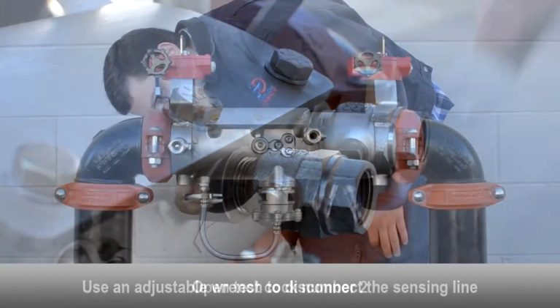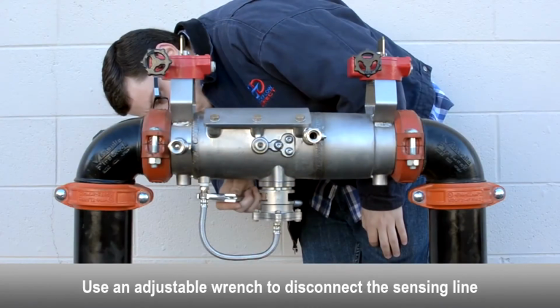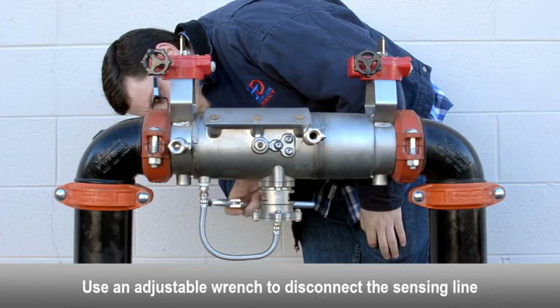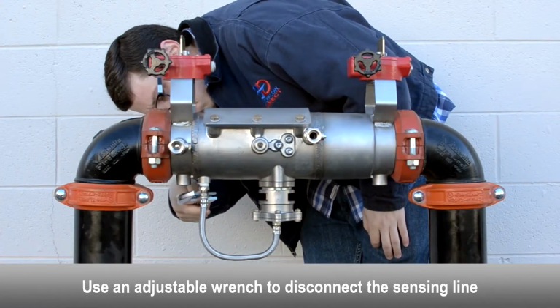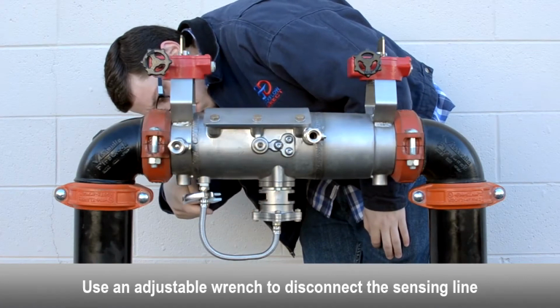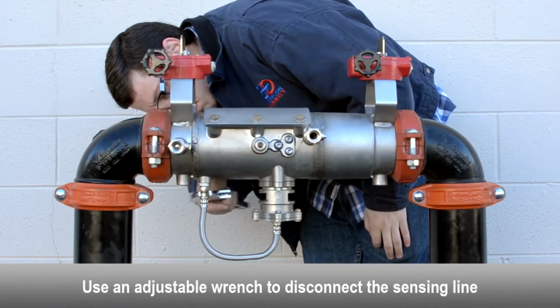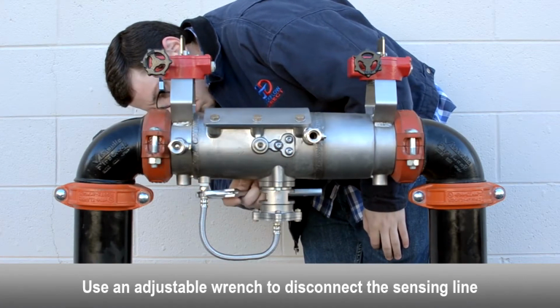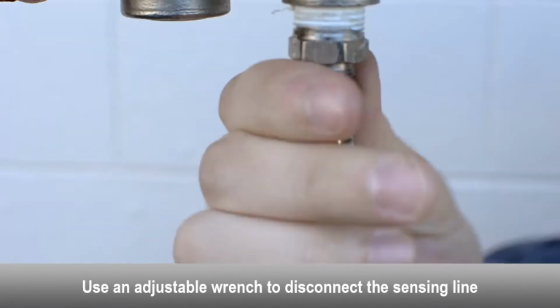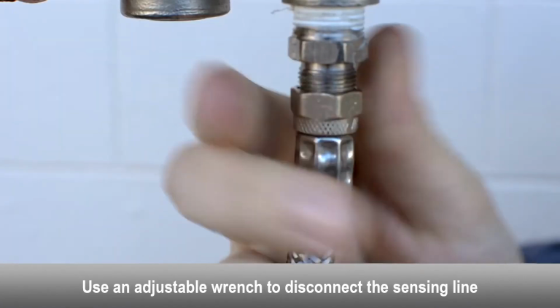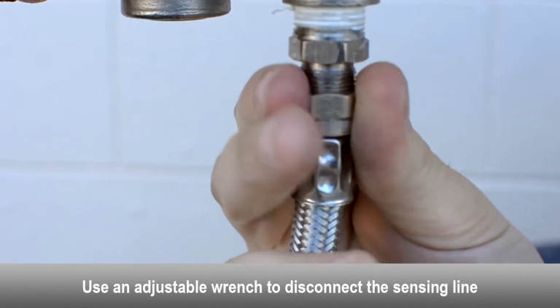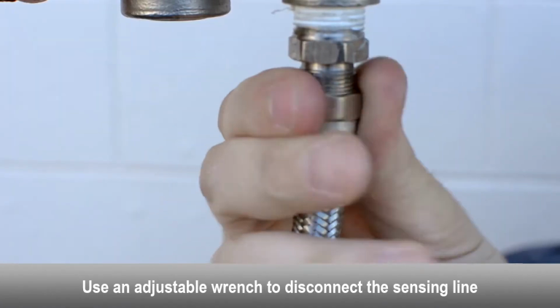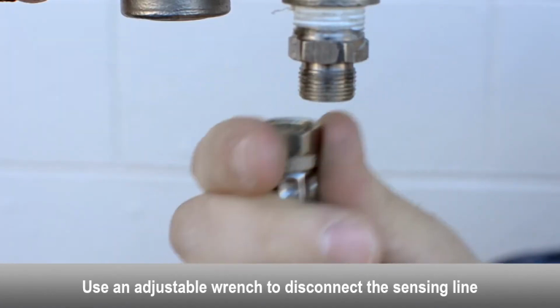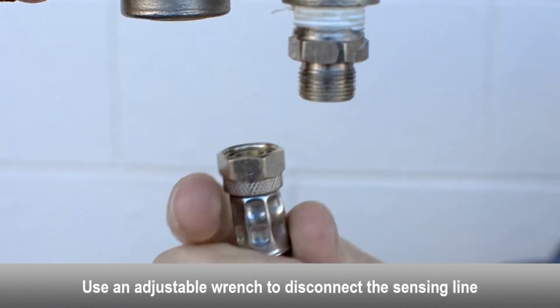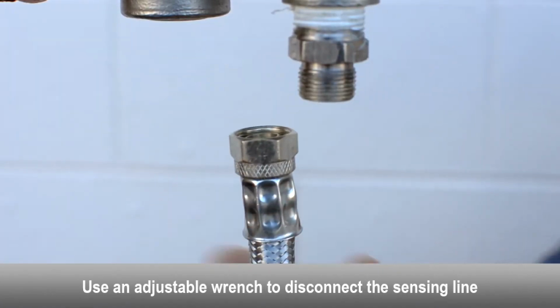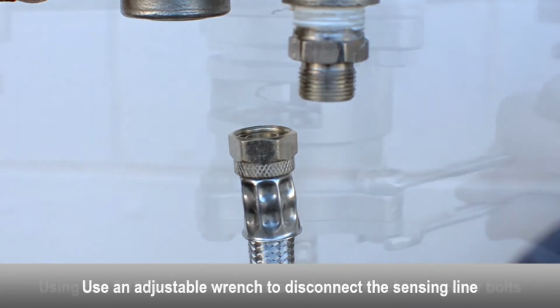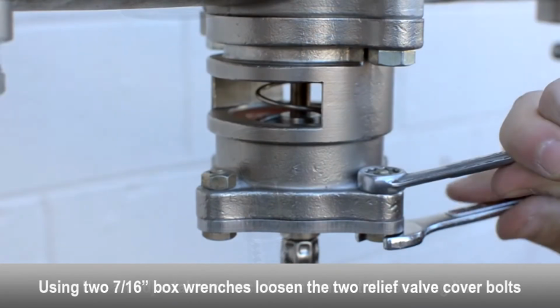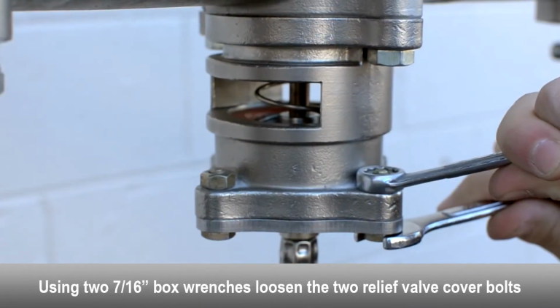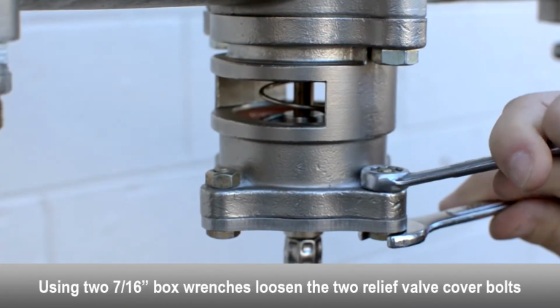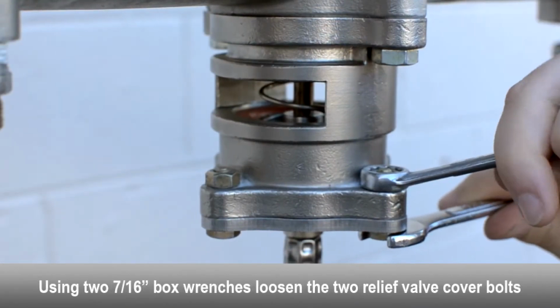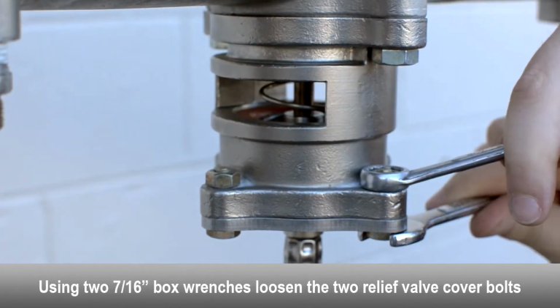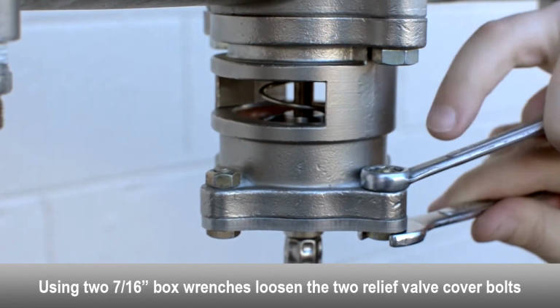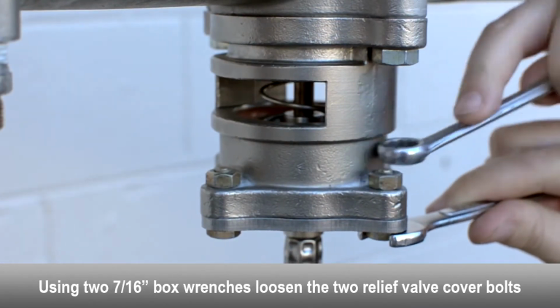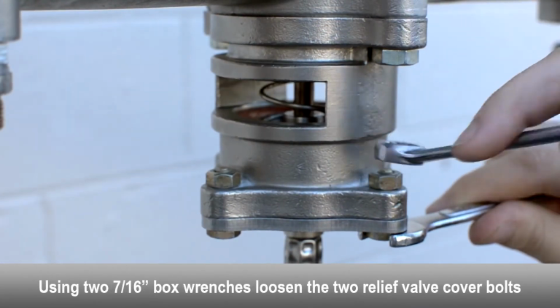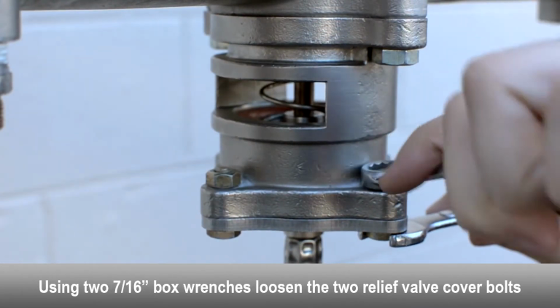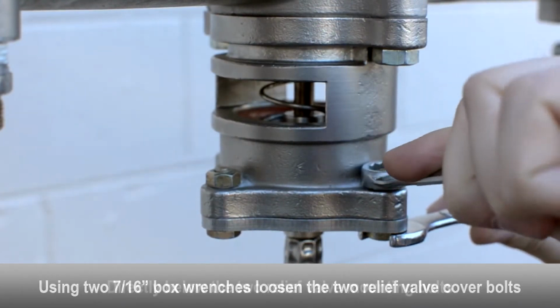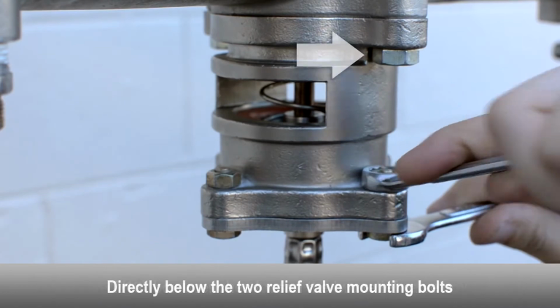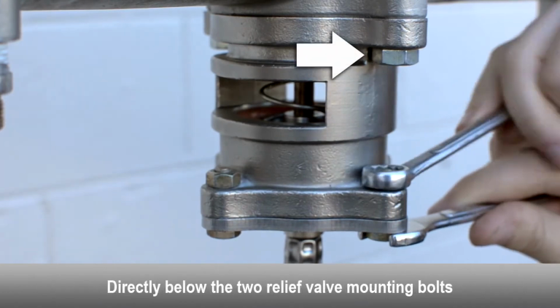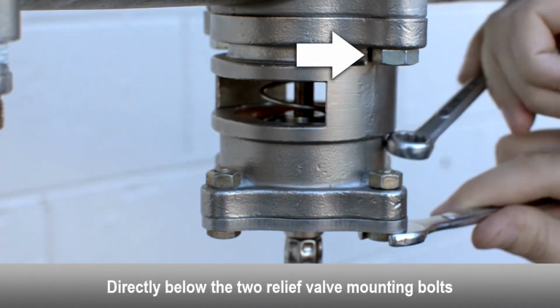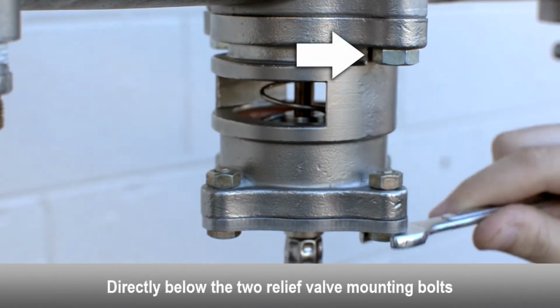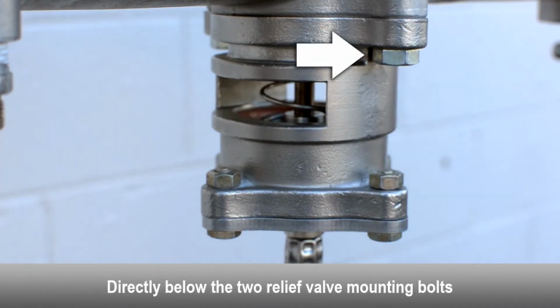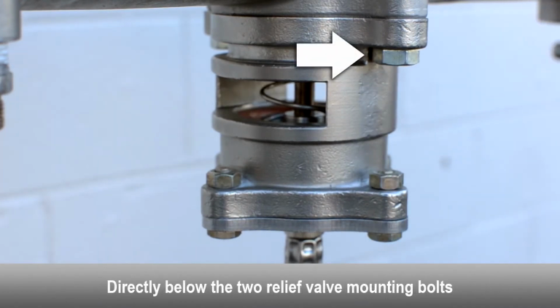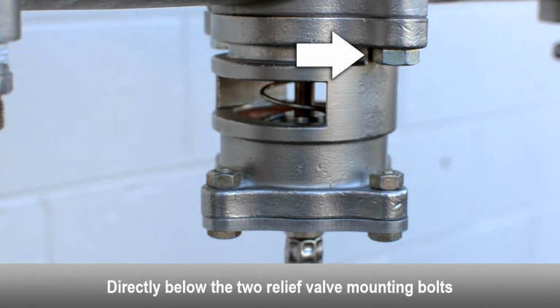Use an adjustable wrench to disconnect the sensing line. Using two box wrenches, loosen the two relief valve cover bolts that are directly below the two relief valve mounting bolts.